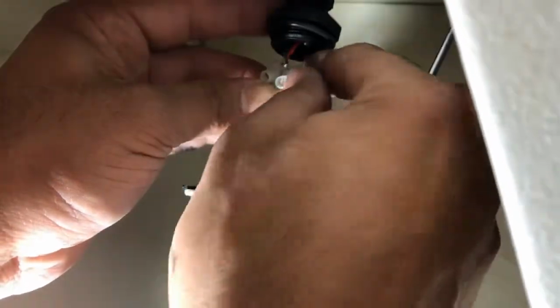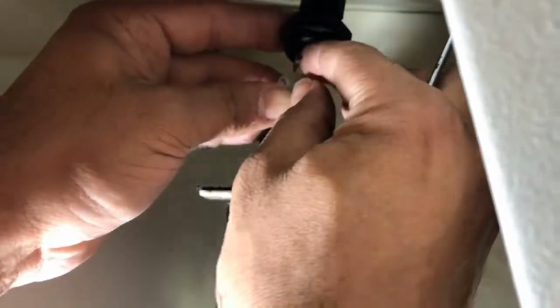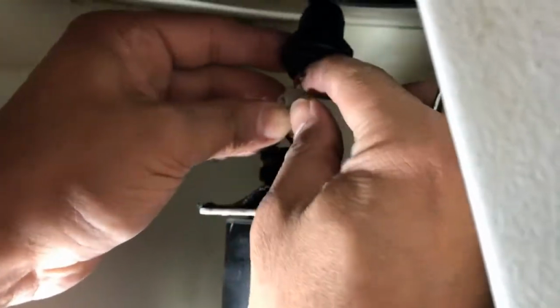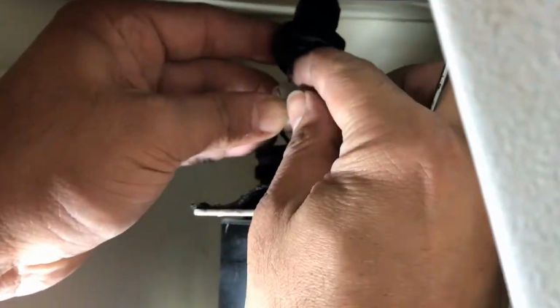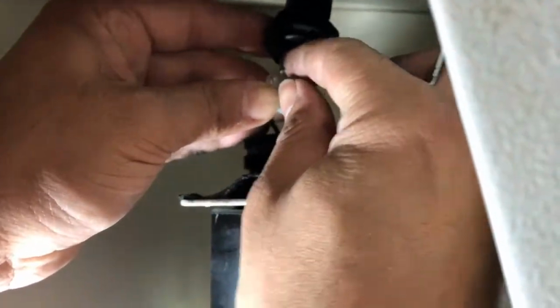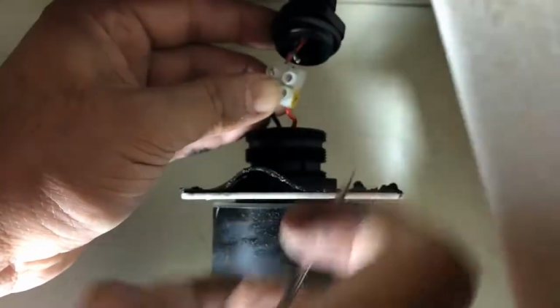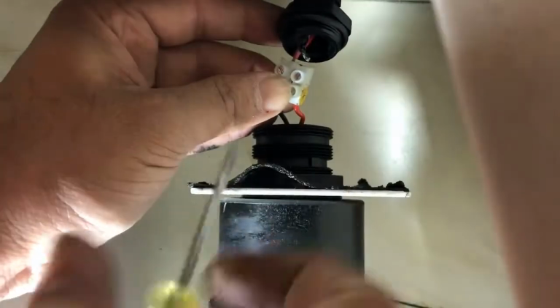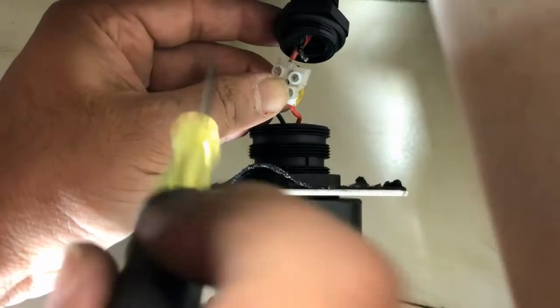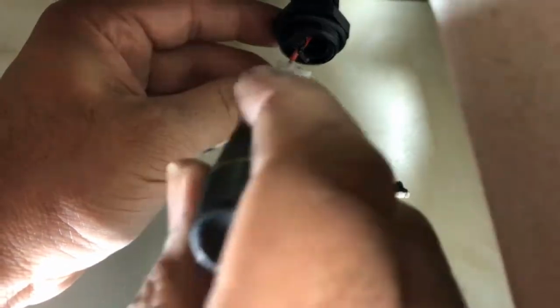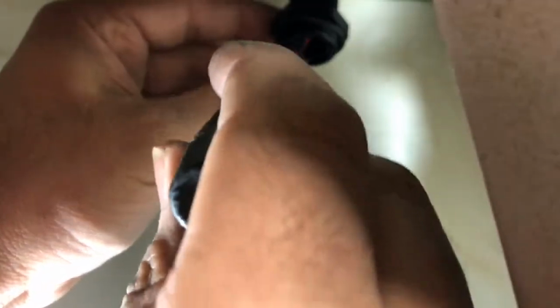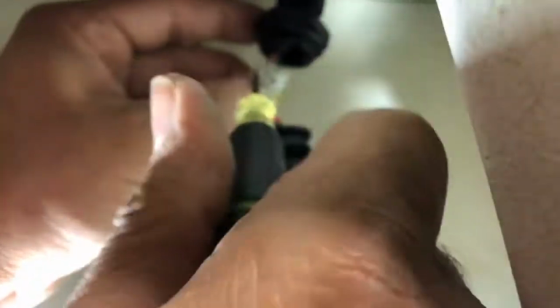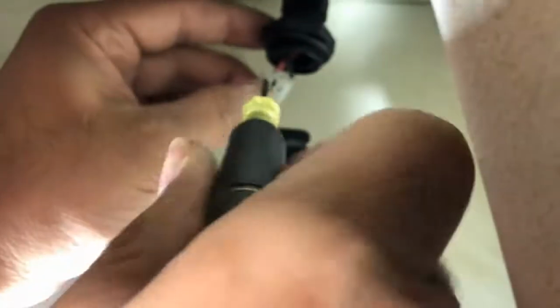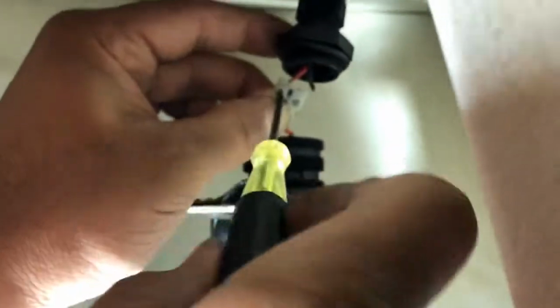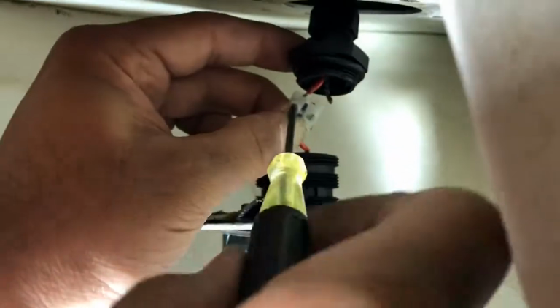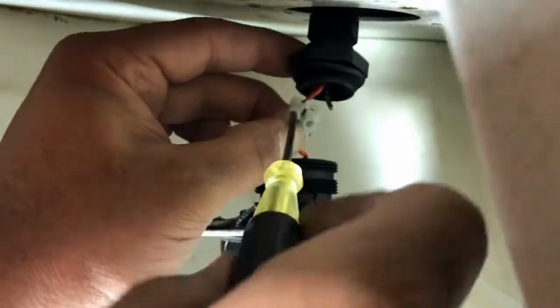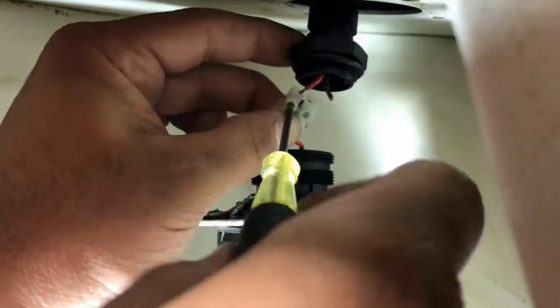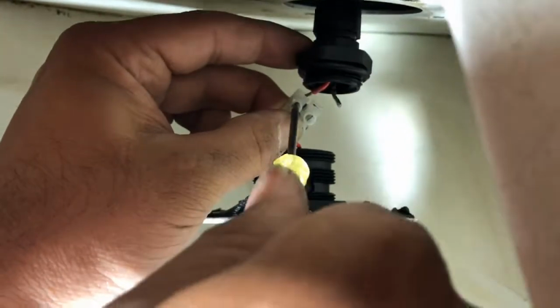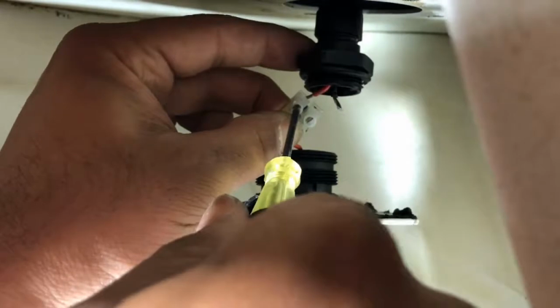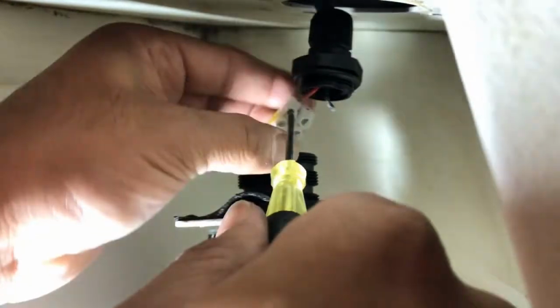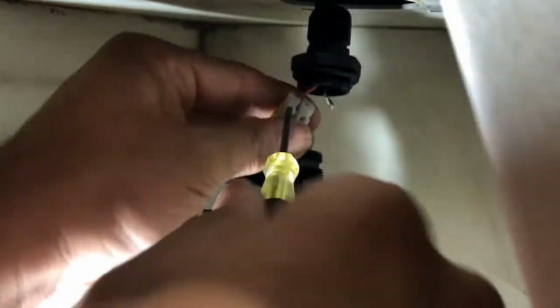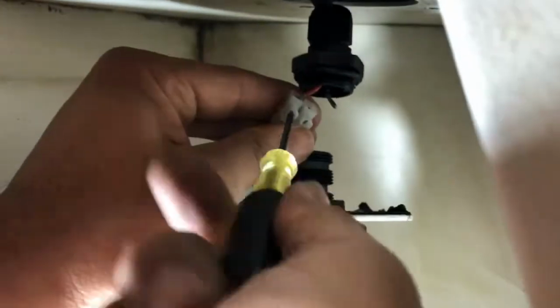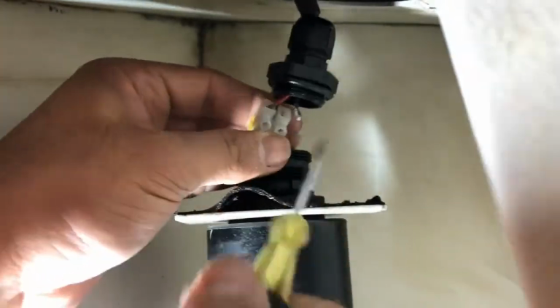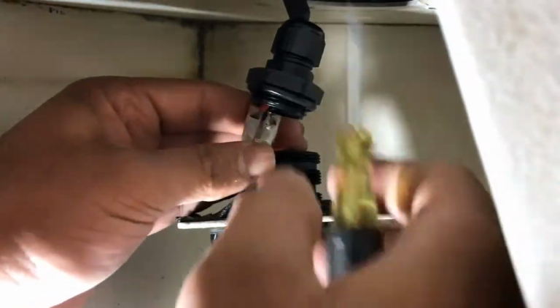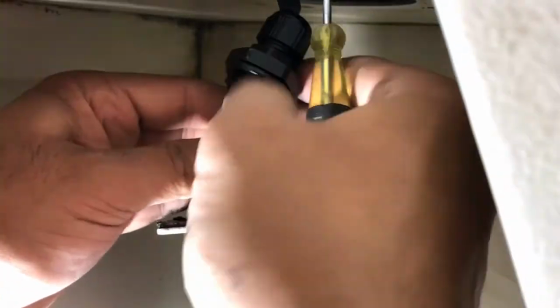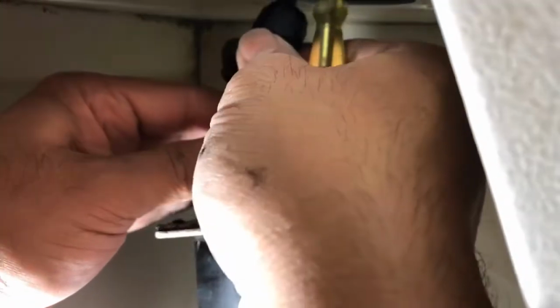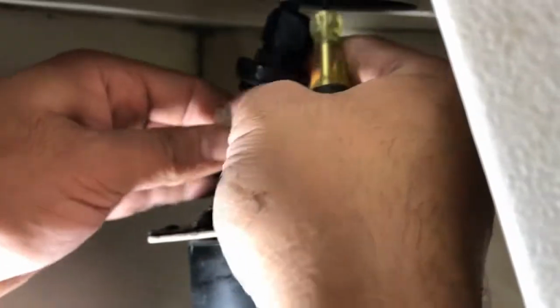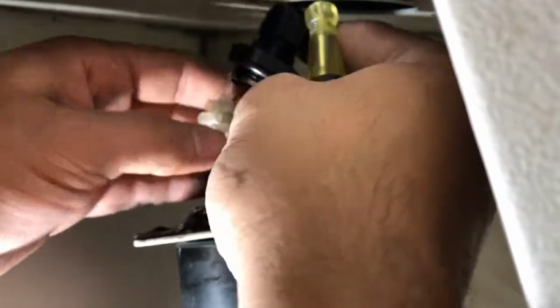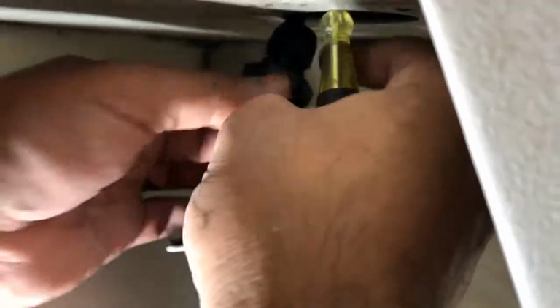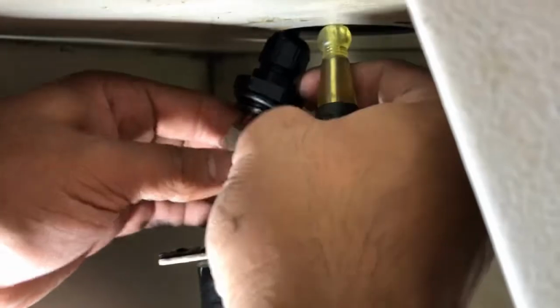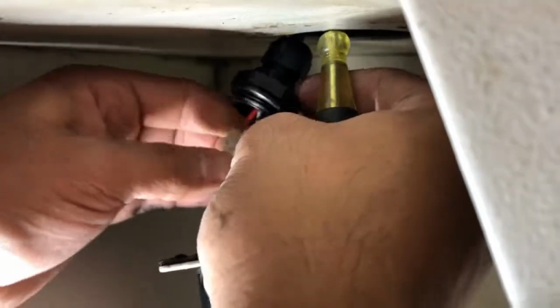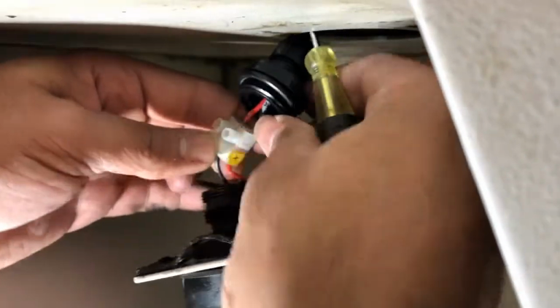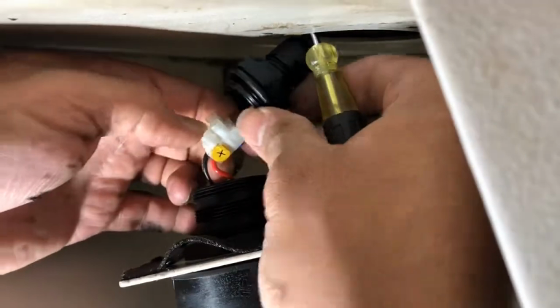There you go — one is in. Do the same thing with the second one: put it in and tighten up the screw.